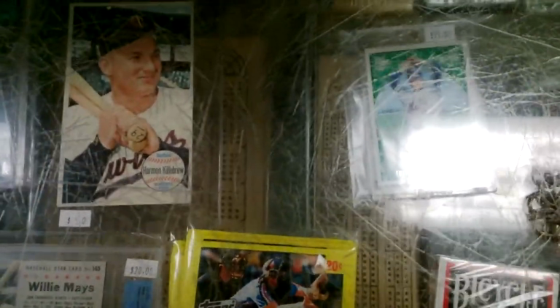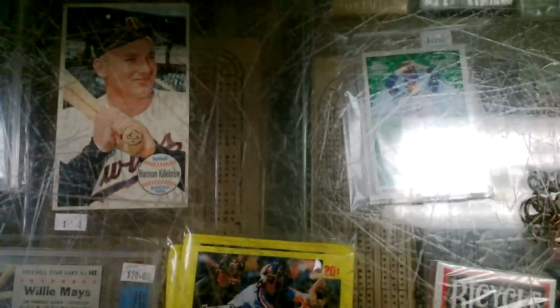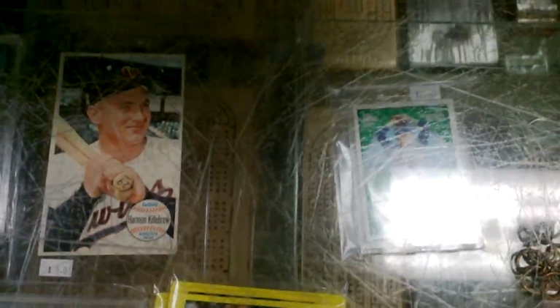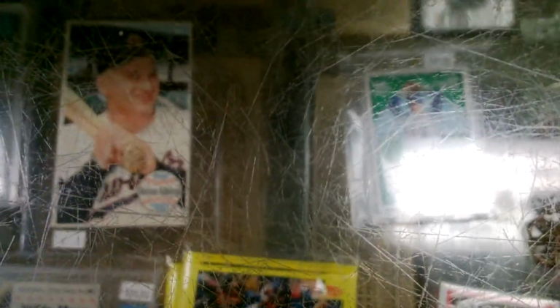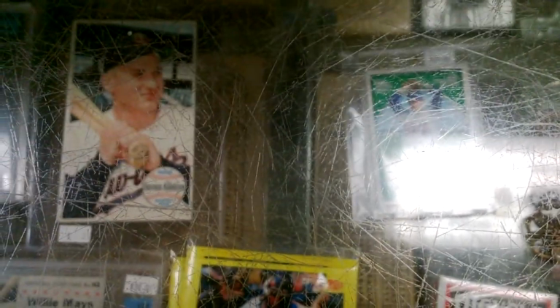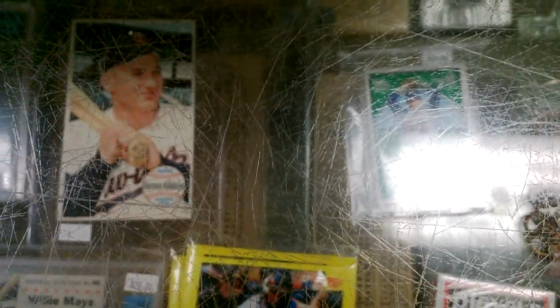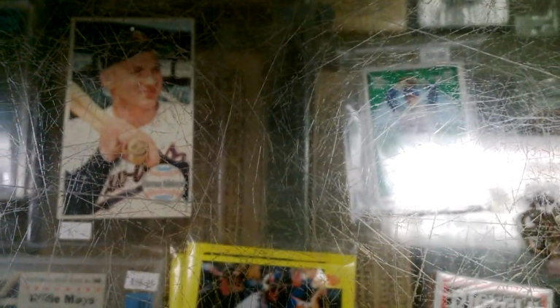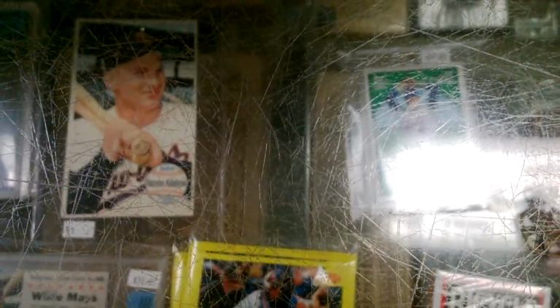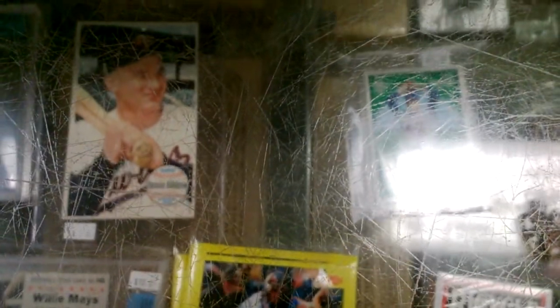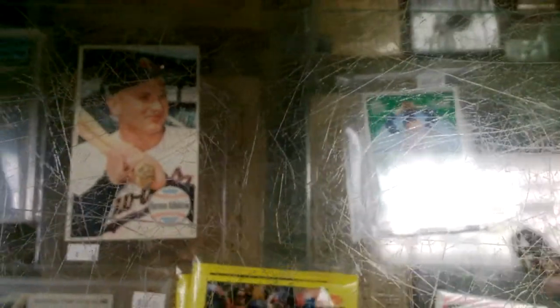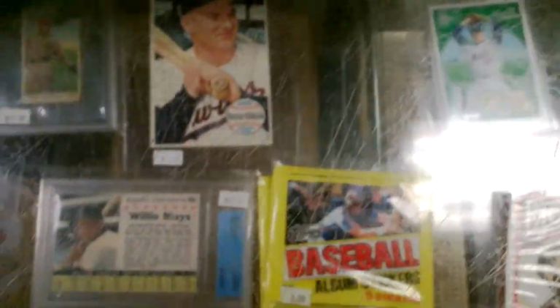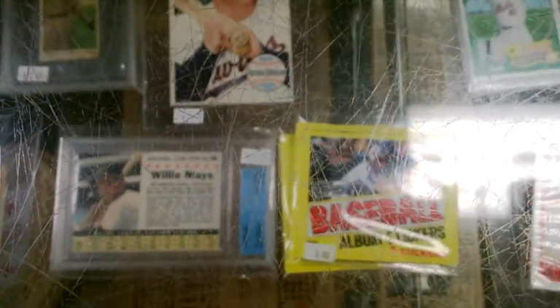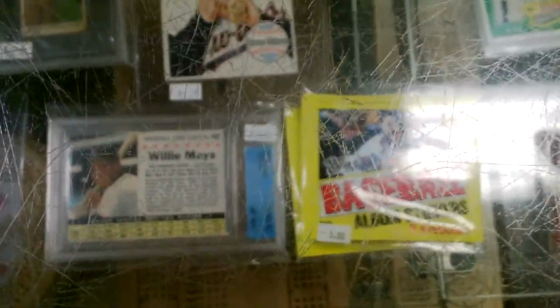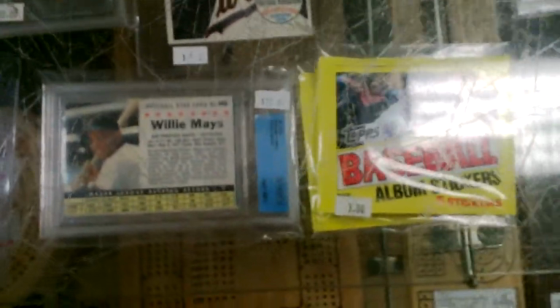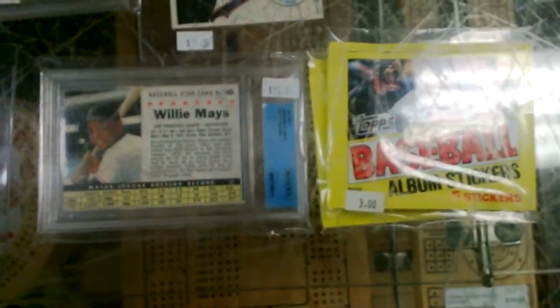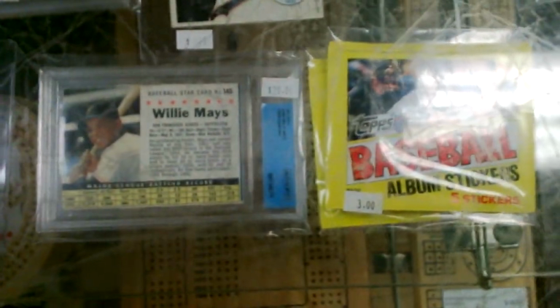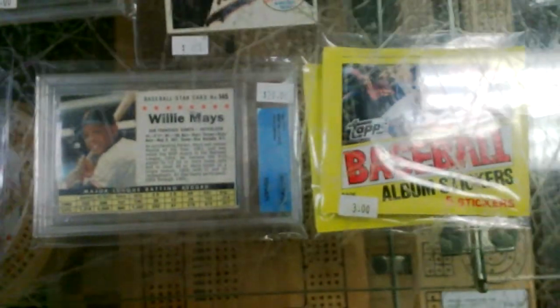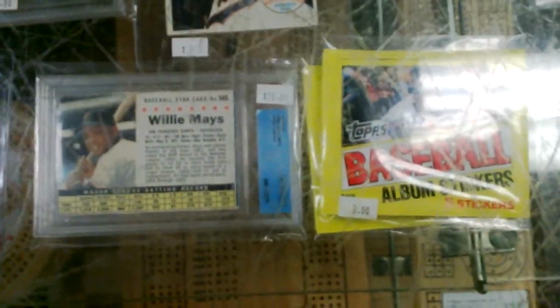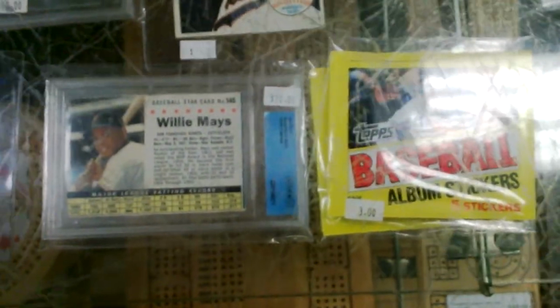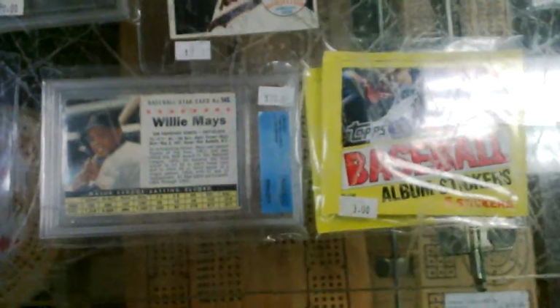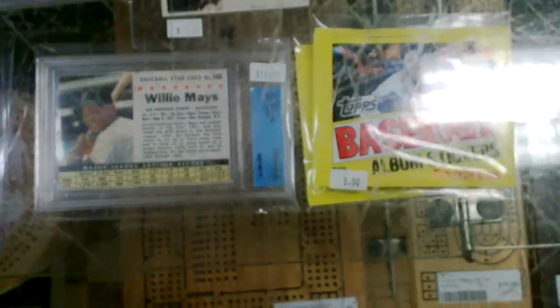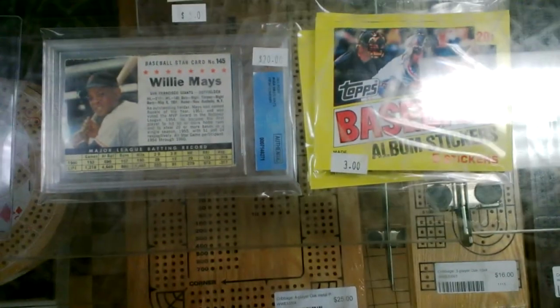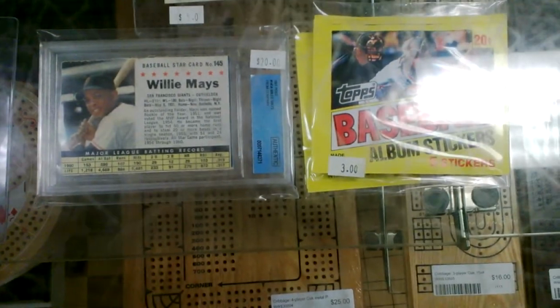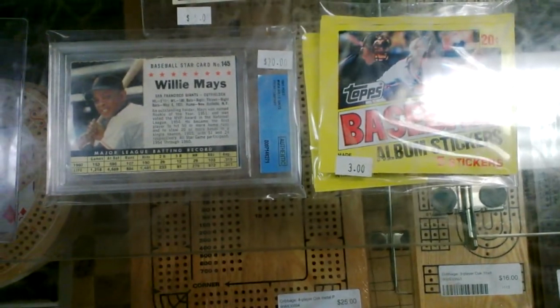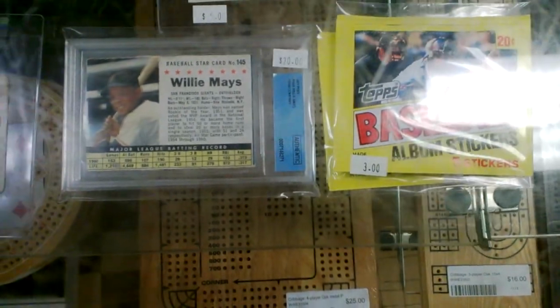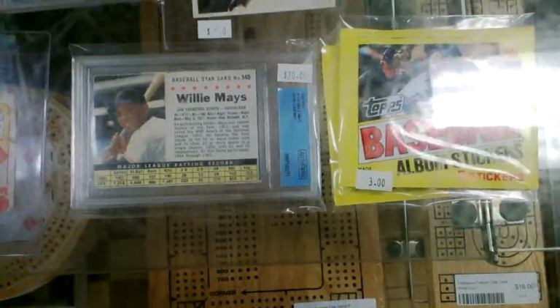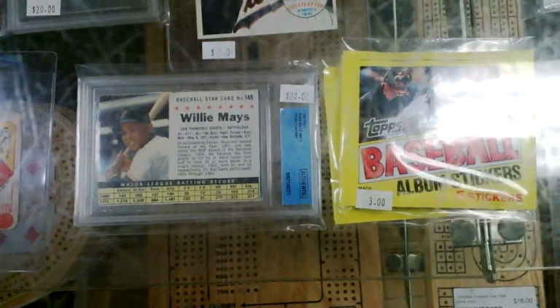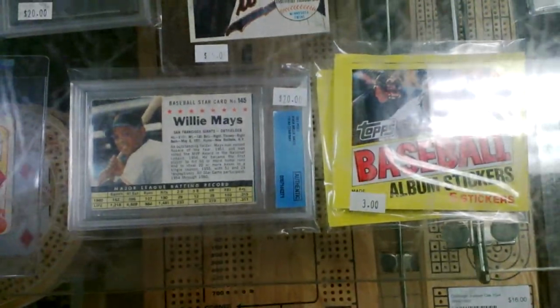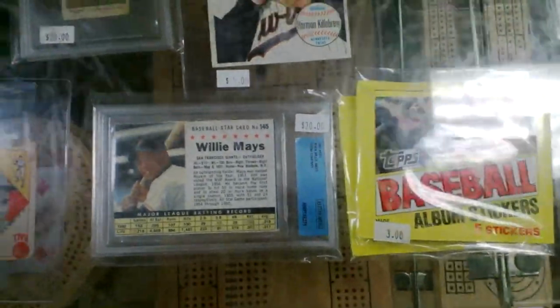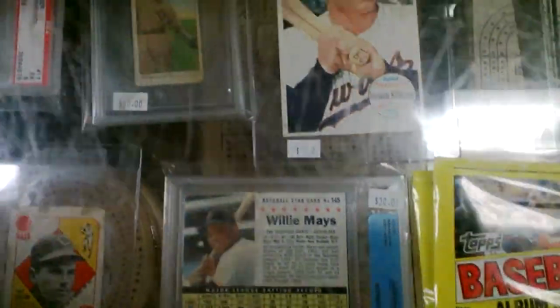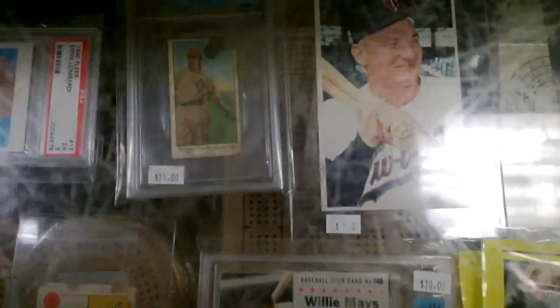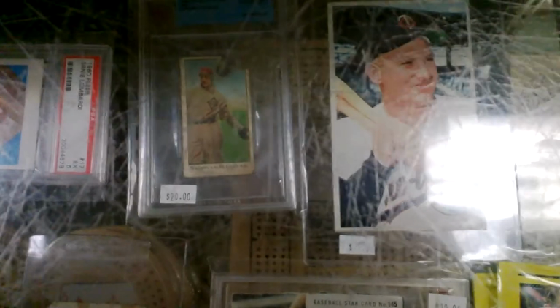It might be kind of hard to see here with the glare, but I have the Tom Seaver '05 Baseball Heroes jersey card for $25. I still have two — actually I think three or maybe five — packs of the Topps stickers in there for $3 each.